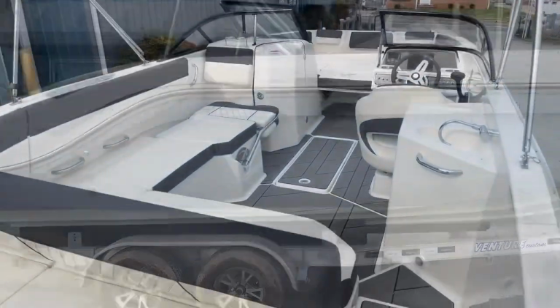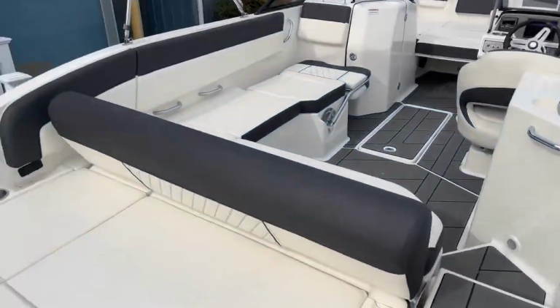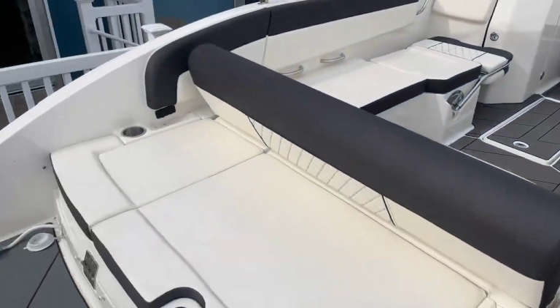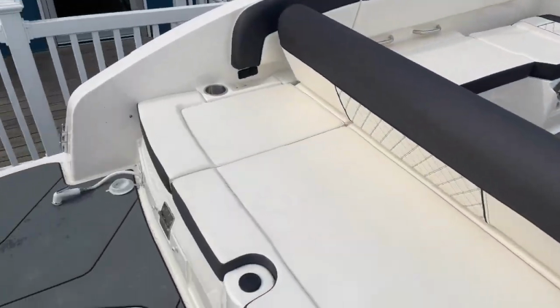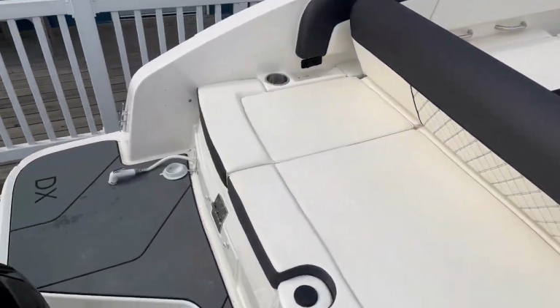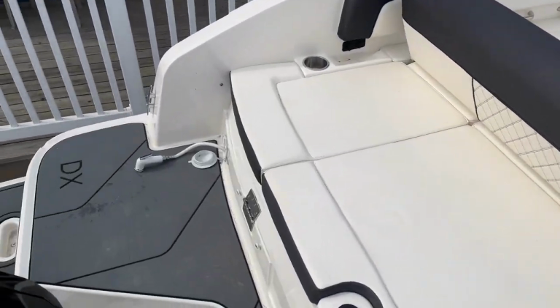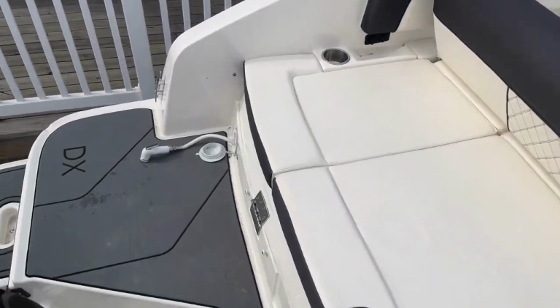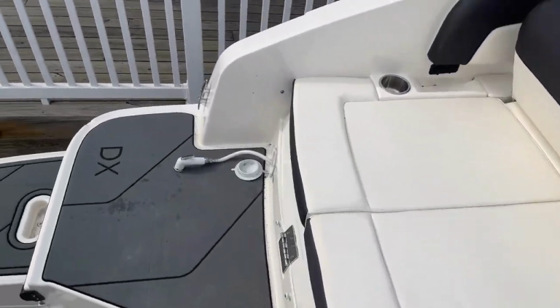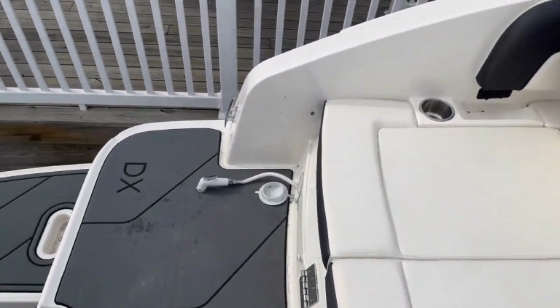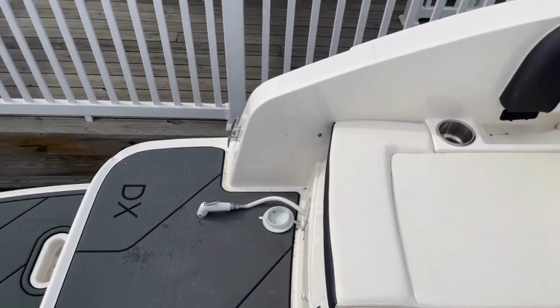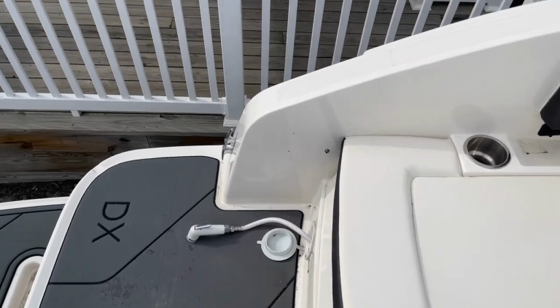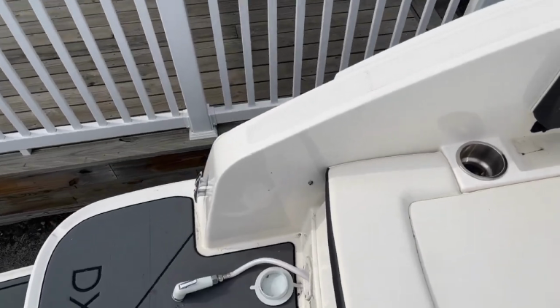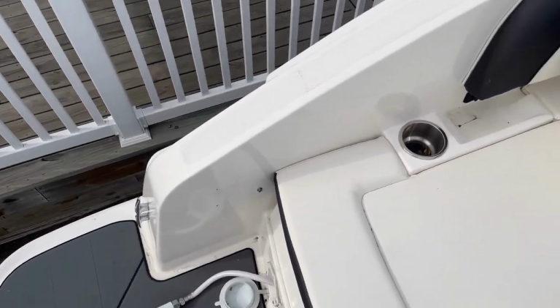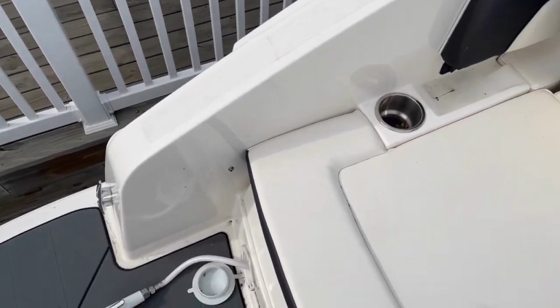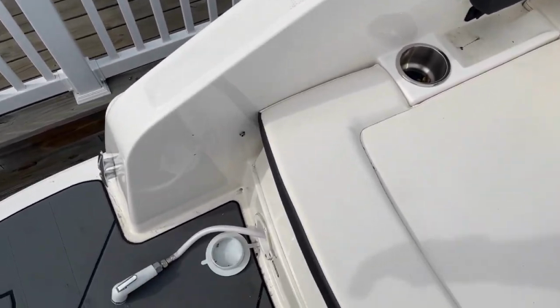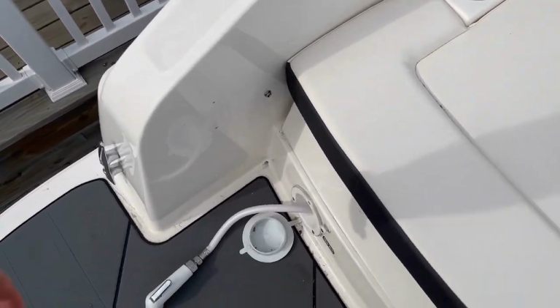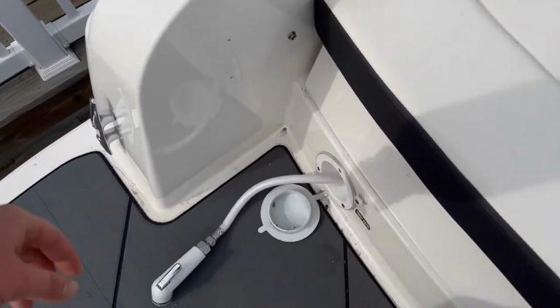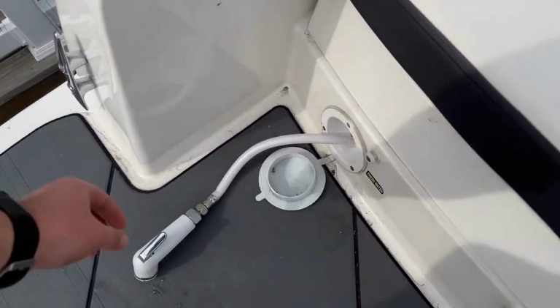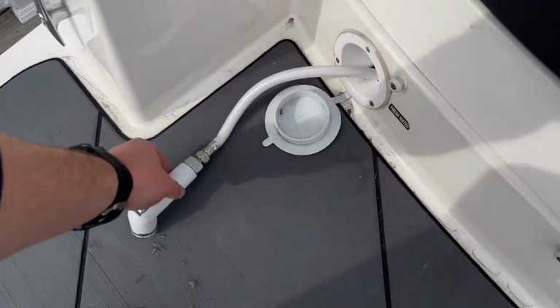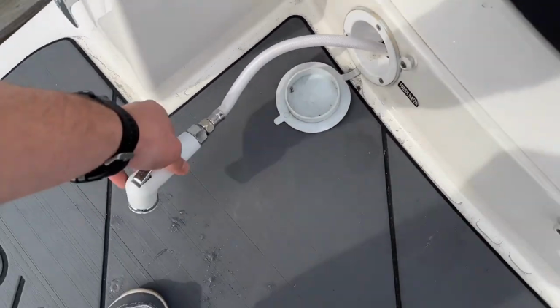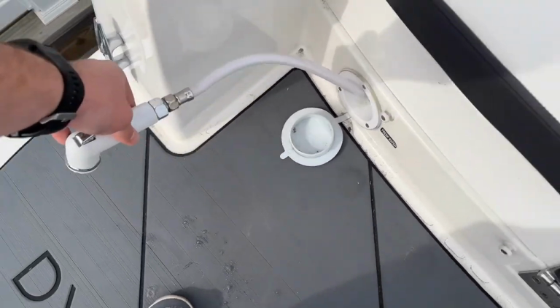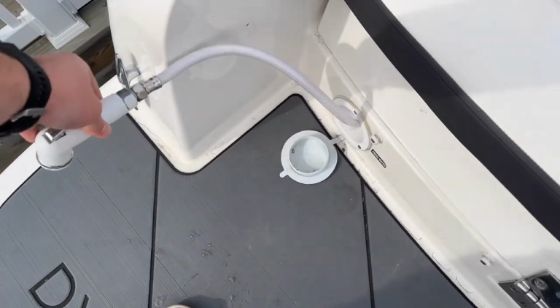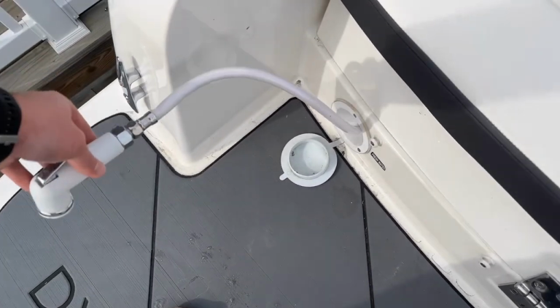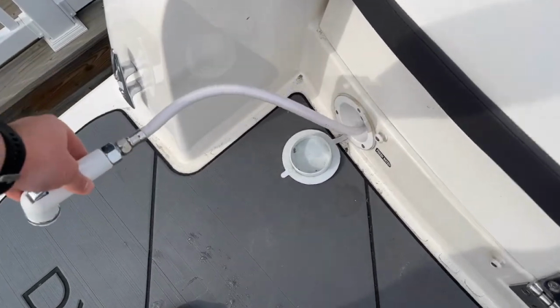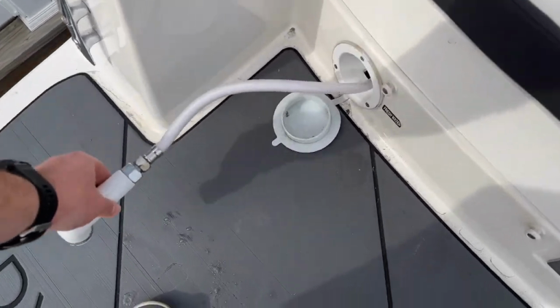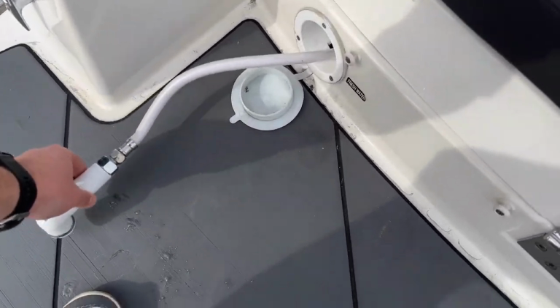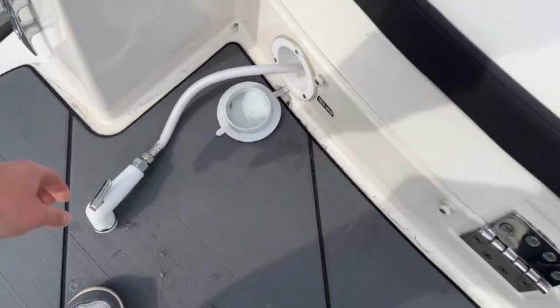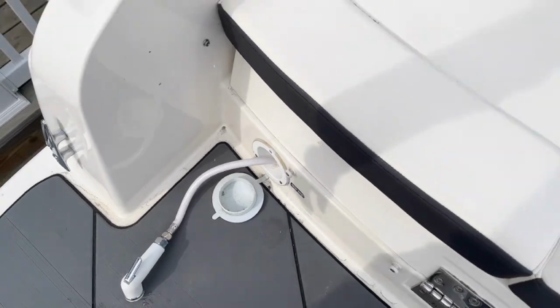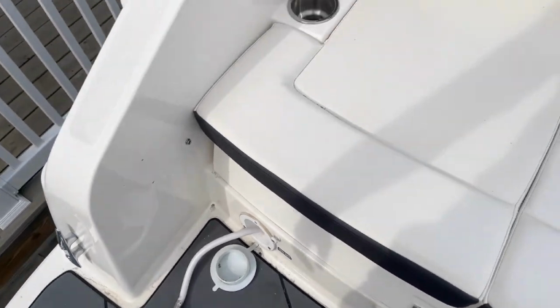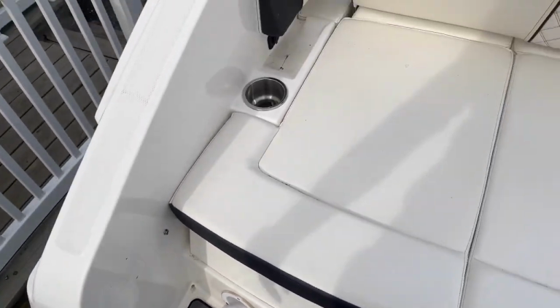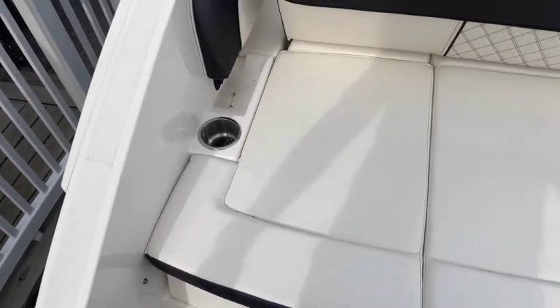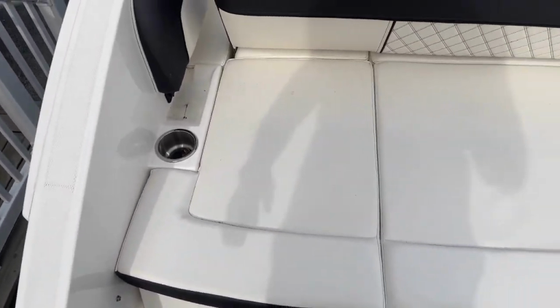Walking into the boat, we do have a port side transom shower, which is beneficial in case you need to hose off your toes if they're a little sandy or muddy.